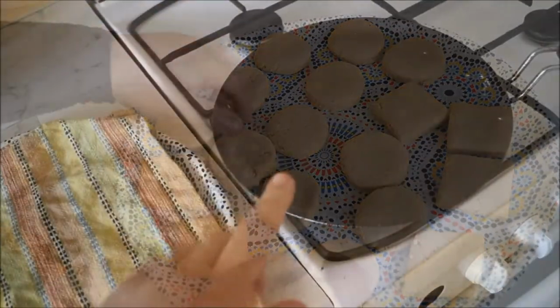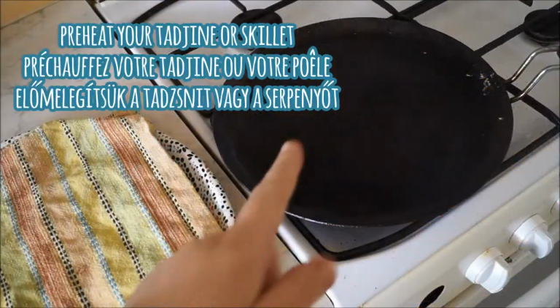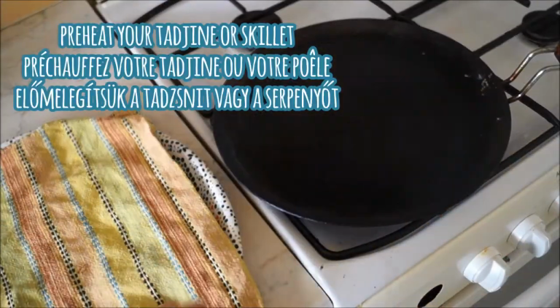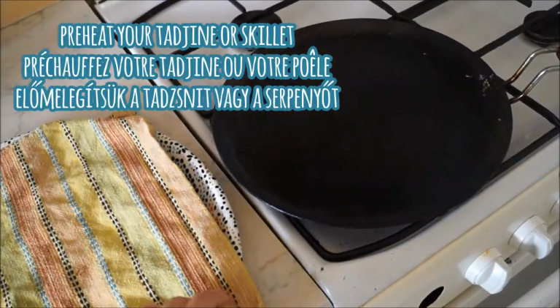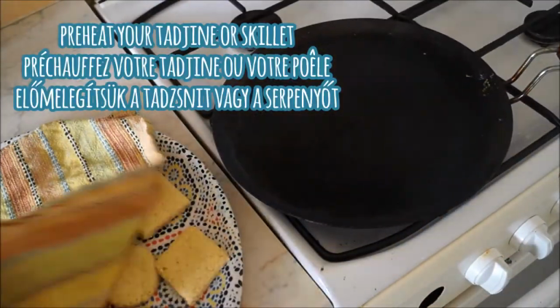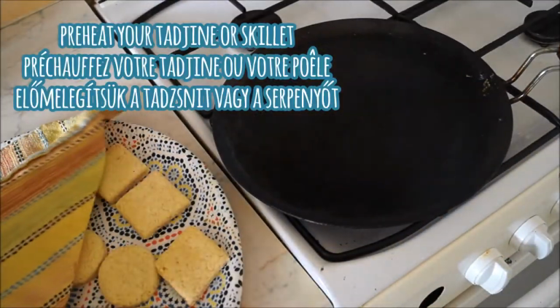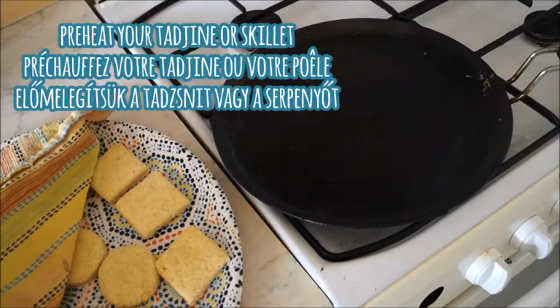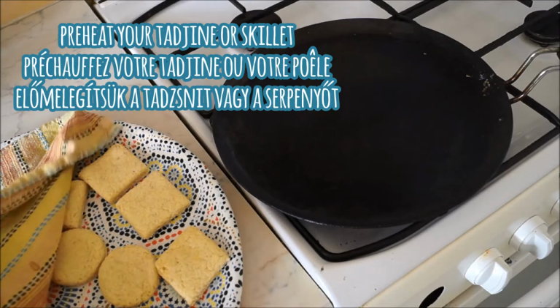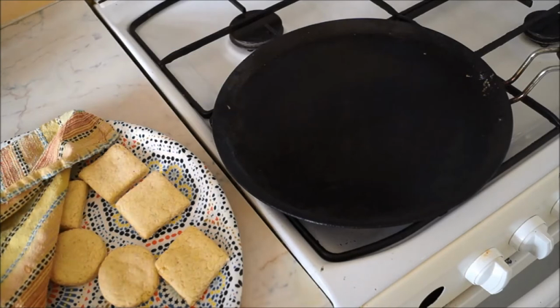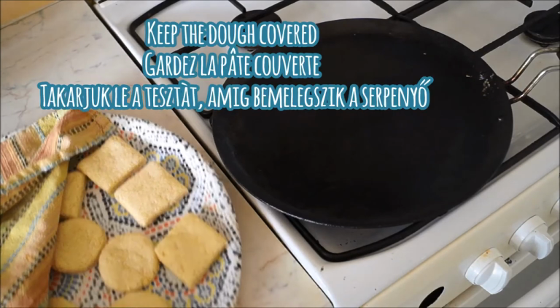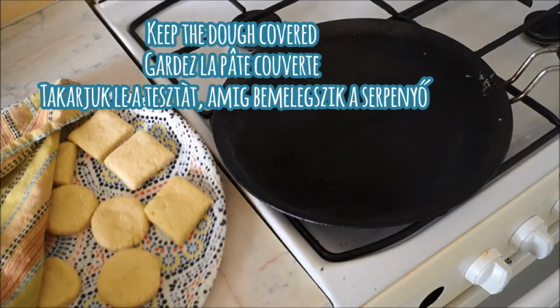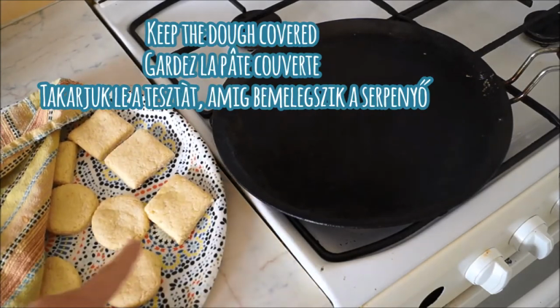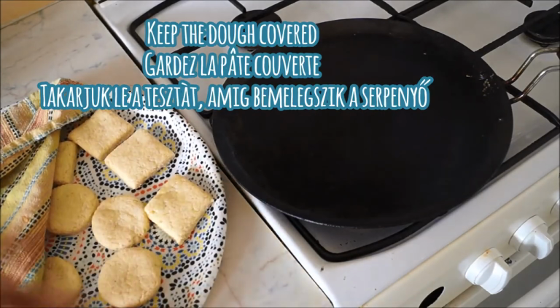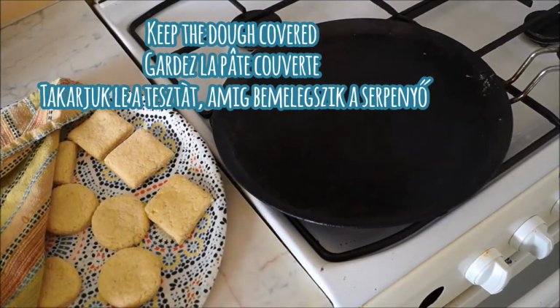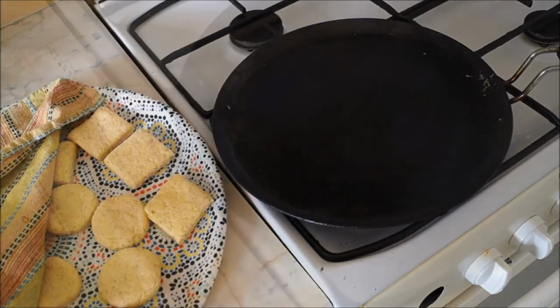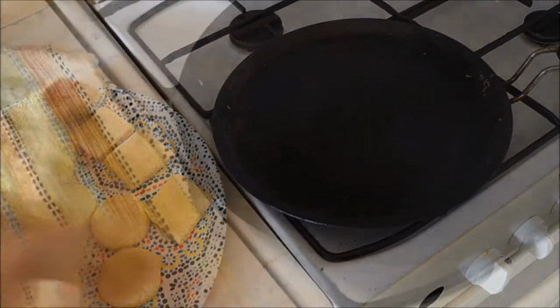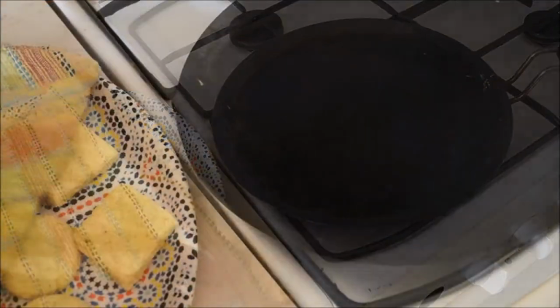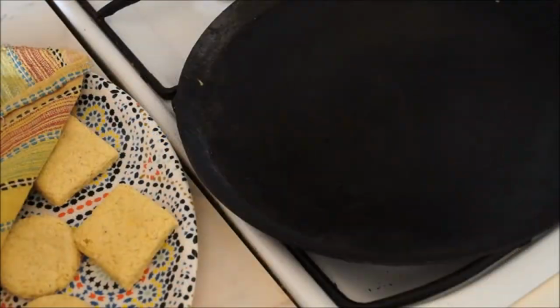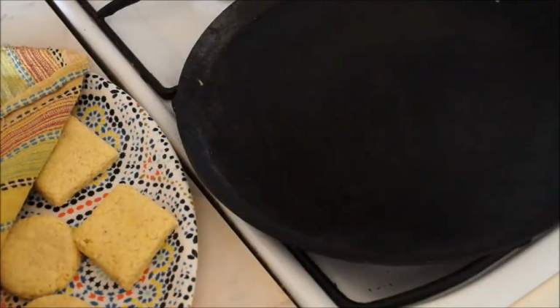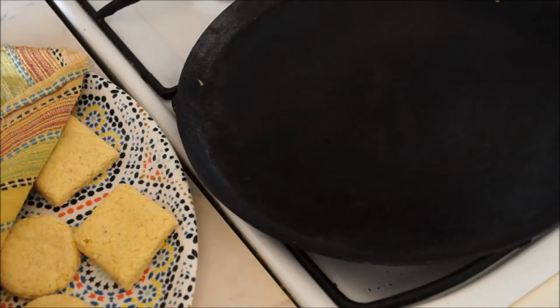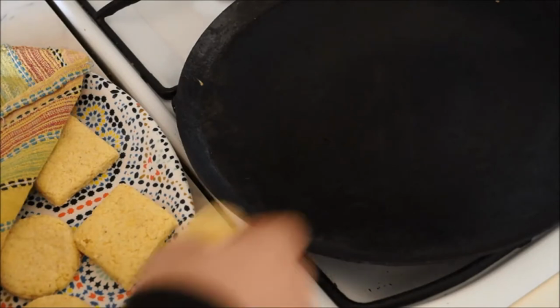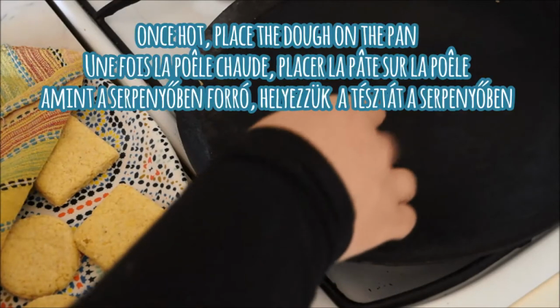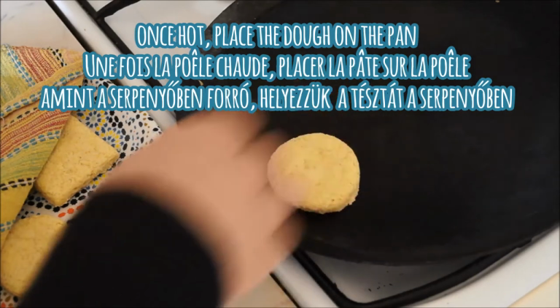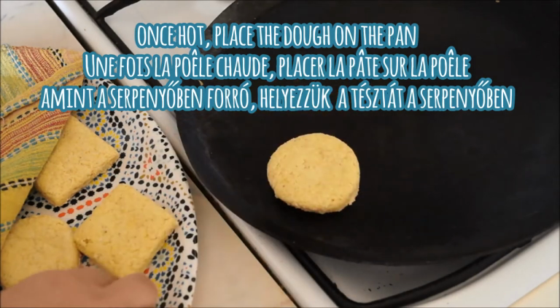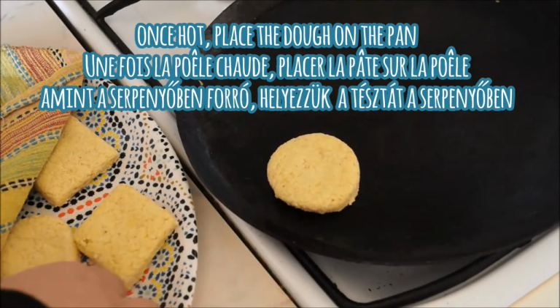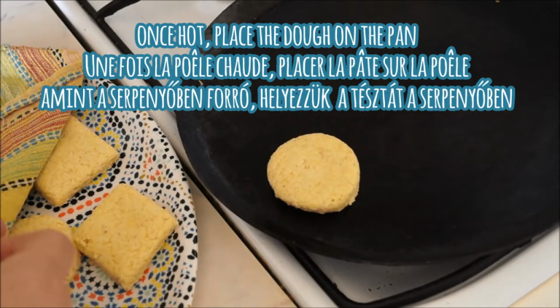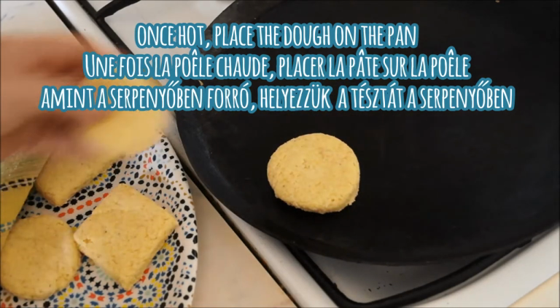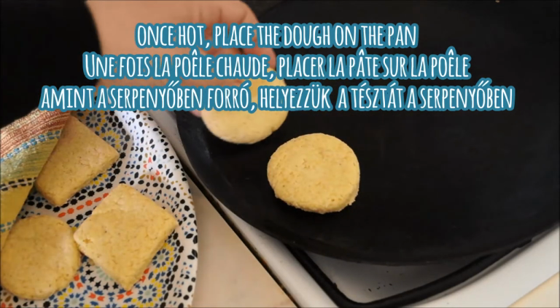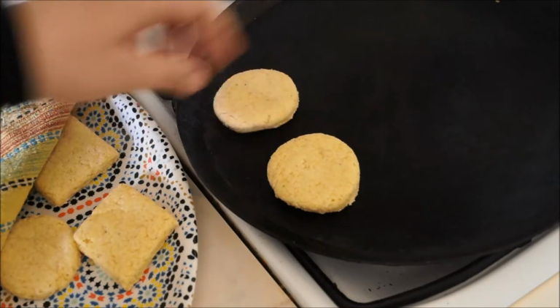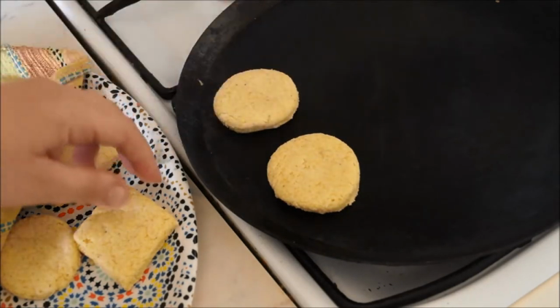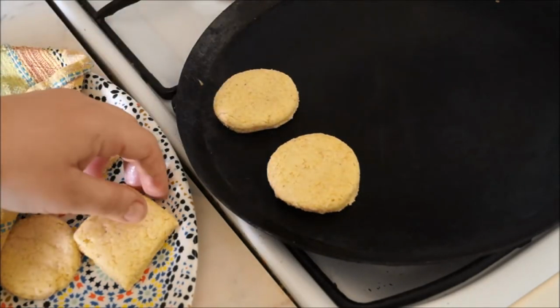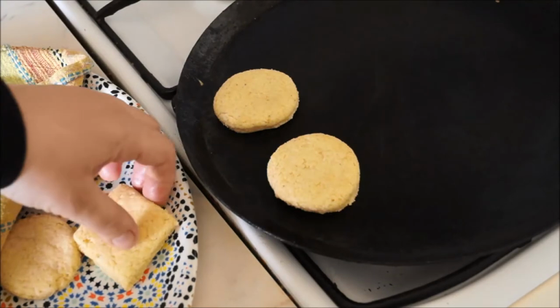Preheat your tajin or your skillet on a medium heat and be sure to keep your dough covered until you're ready to bake them off. Once your tajin or skillet is hot, place all of your dough on the pan making sure you don't overcrowd the pan.